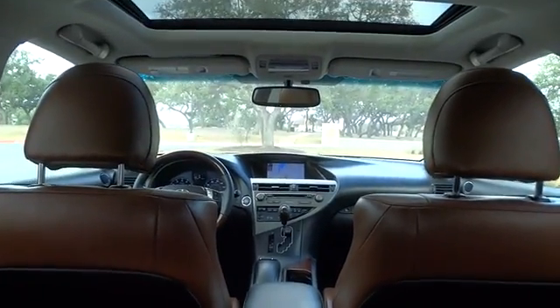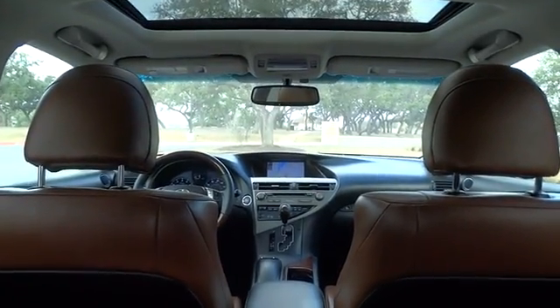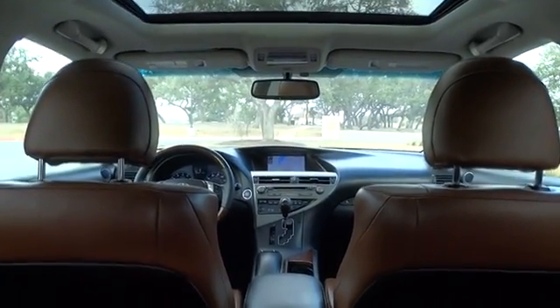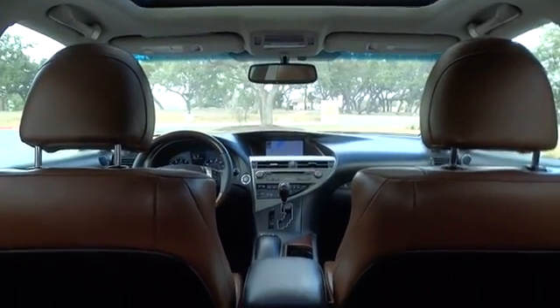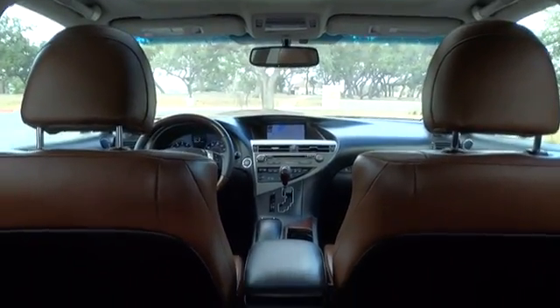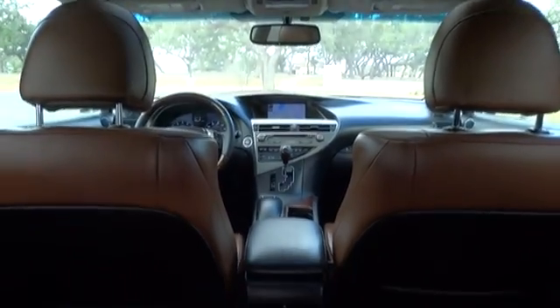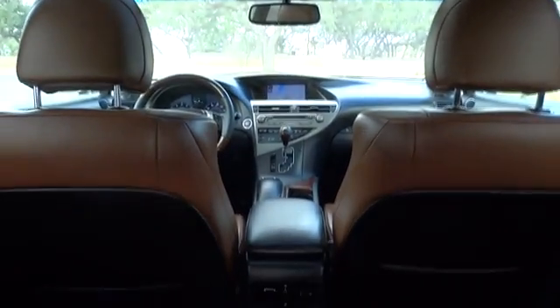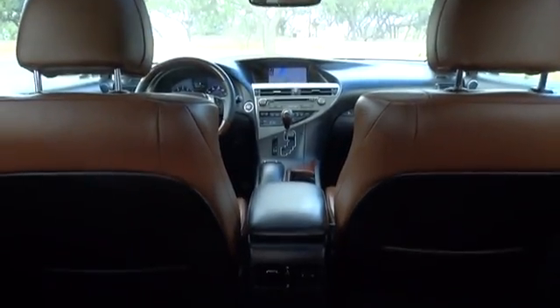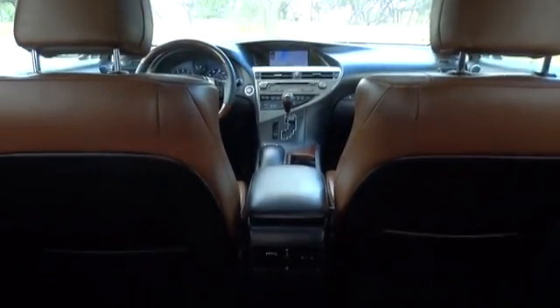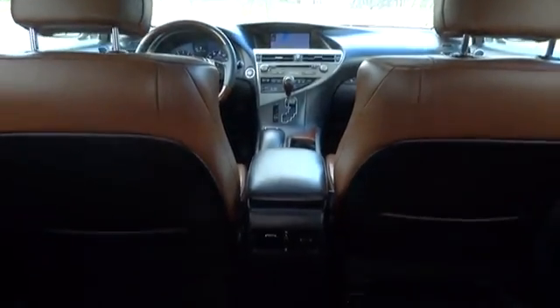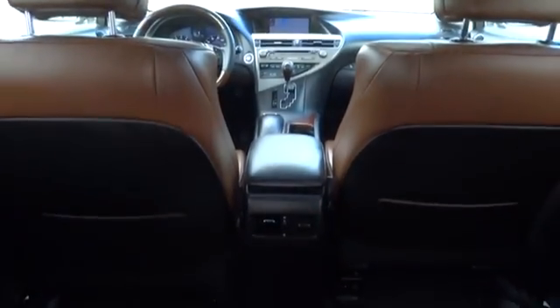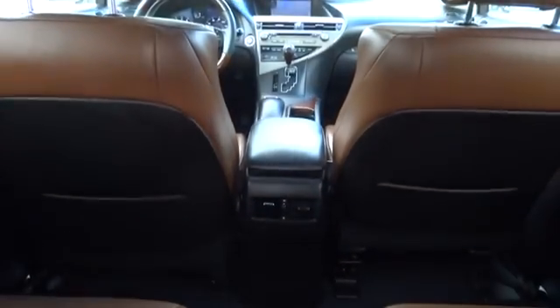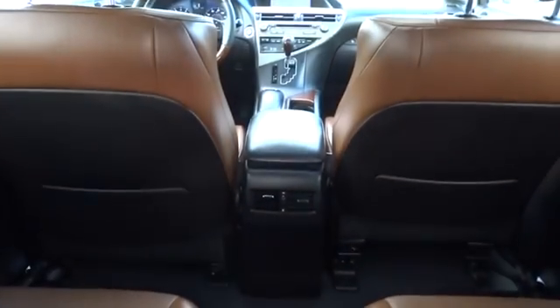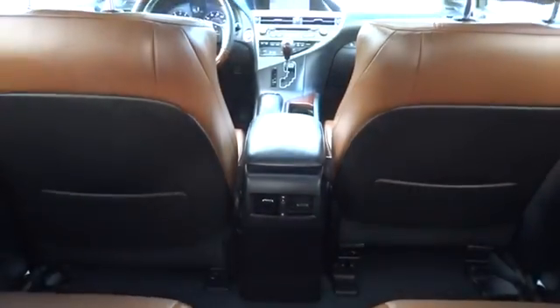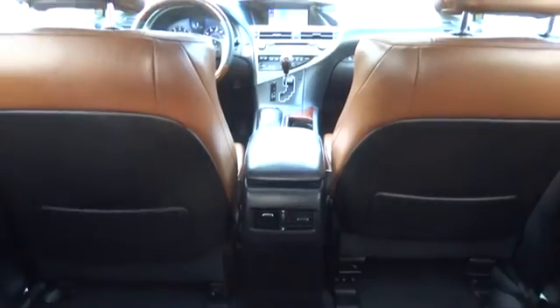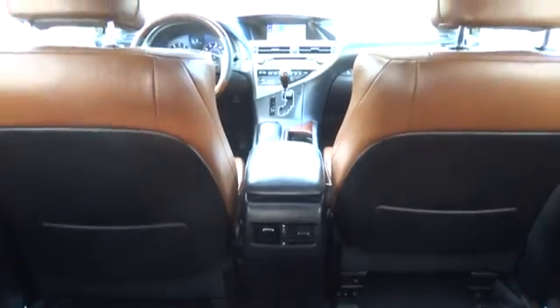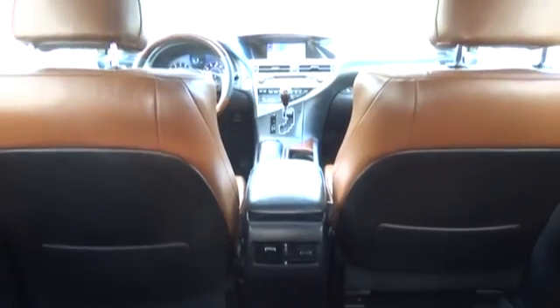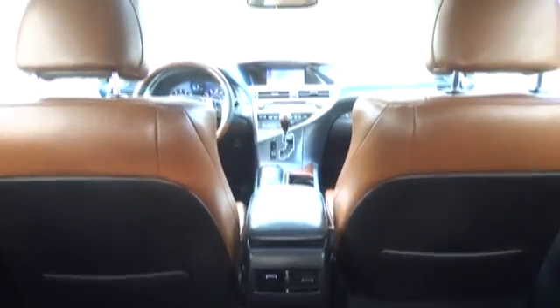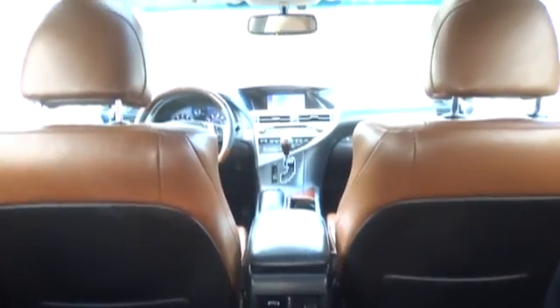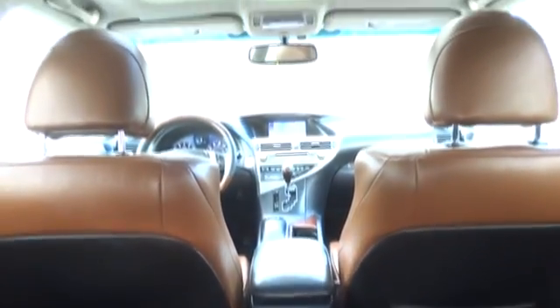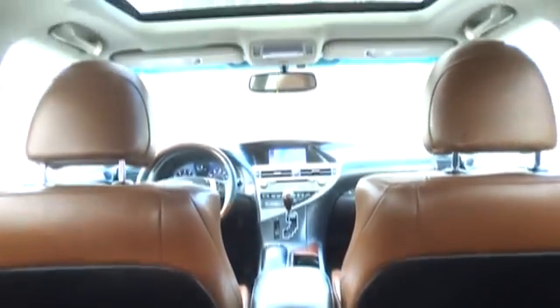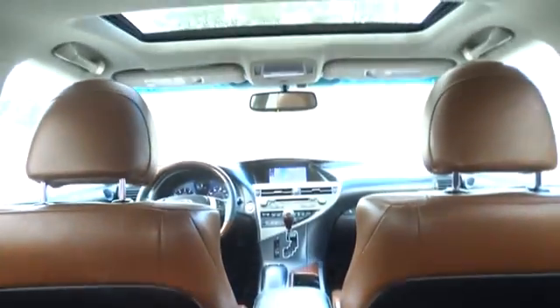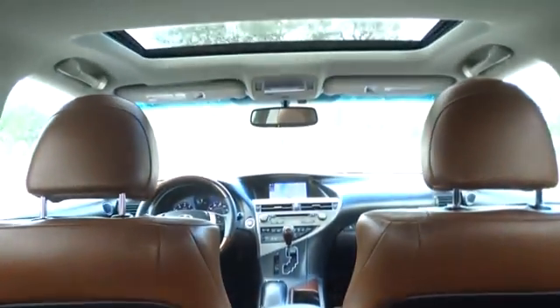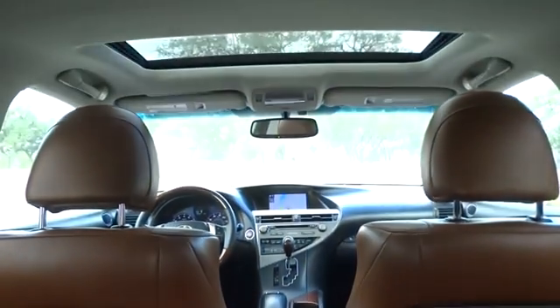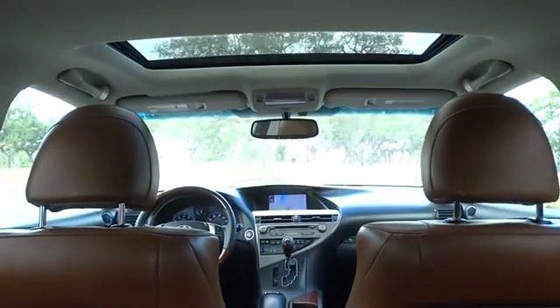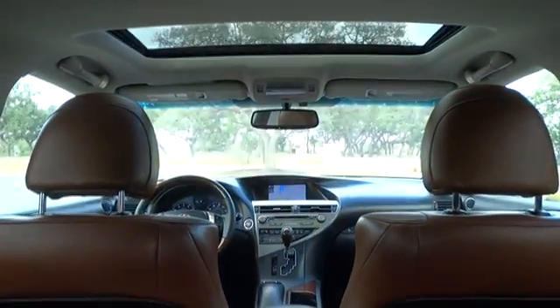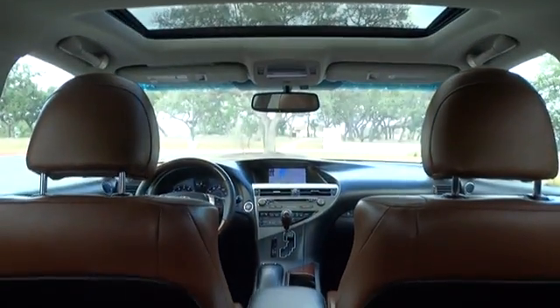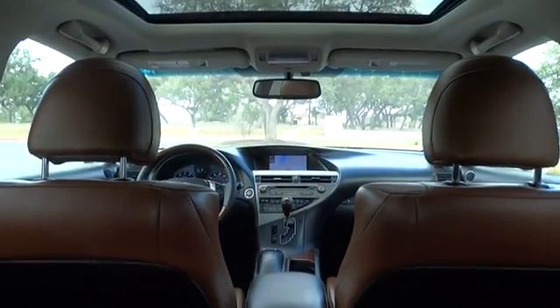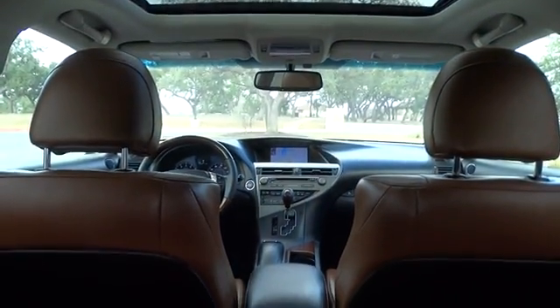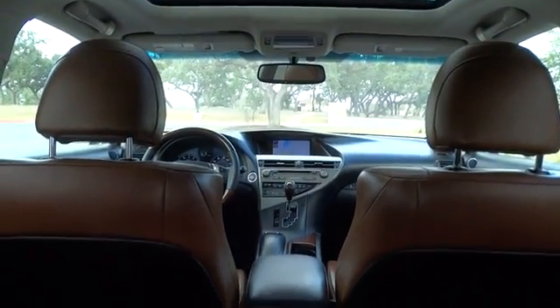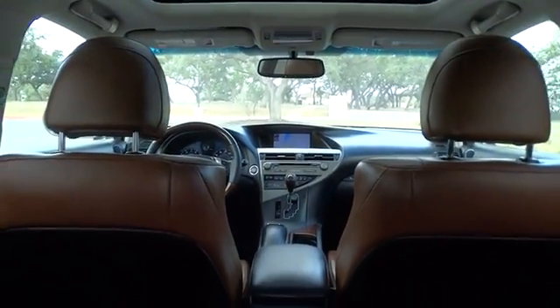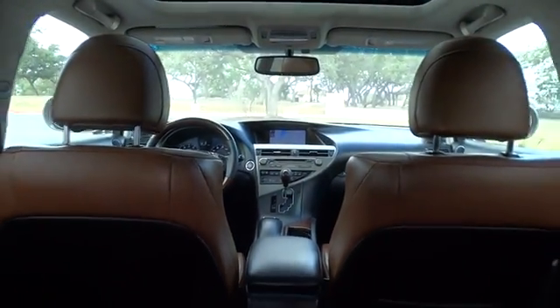Cruise control, auto-dimming rear view mirror, aluminum wheels, keyless start, floor mats, four-wheel disc brakes, universal garage door opener.